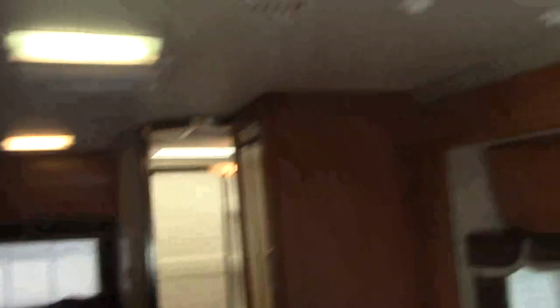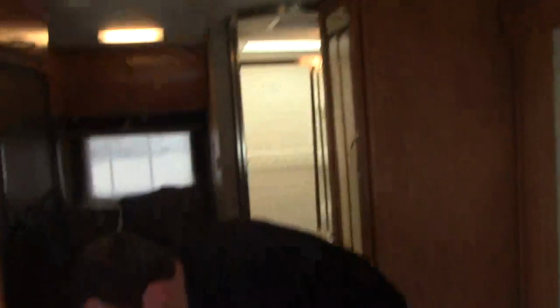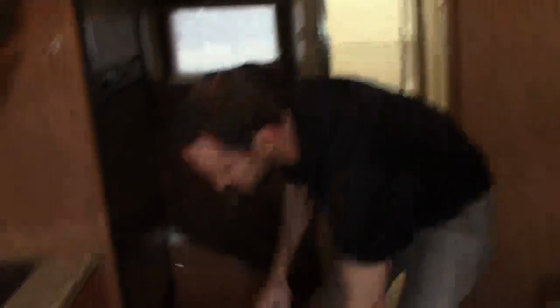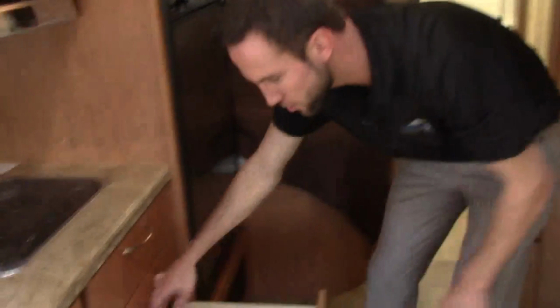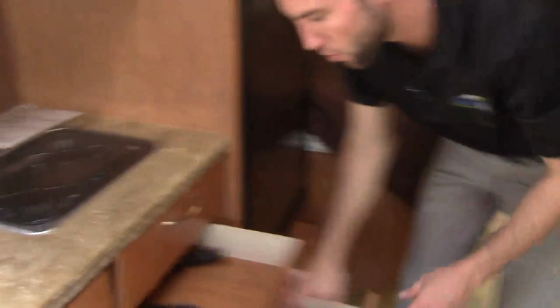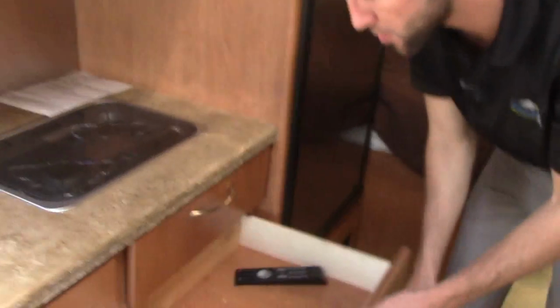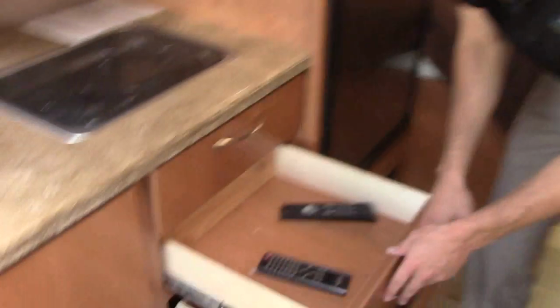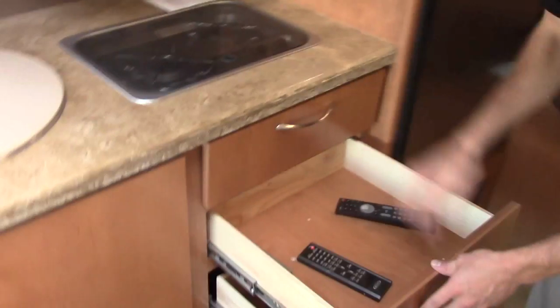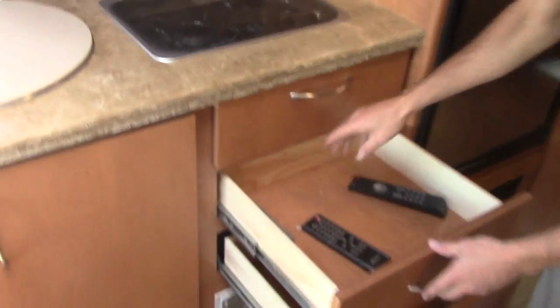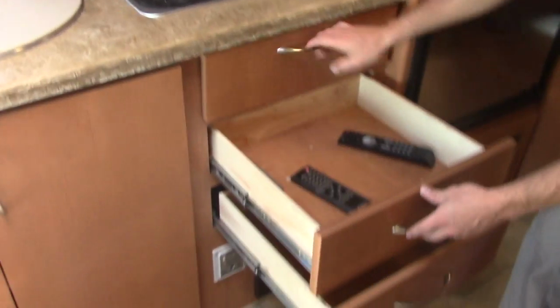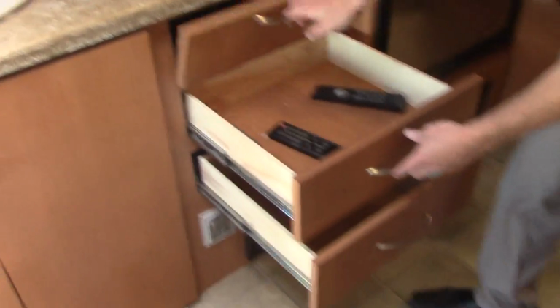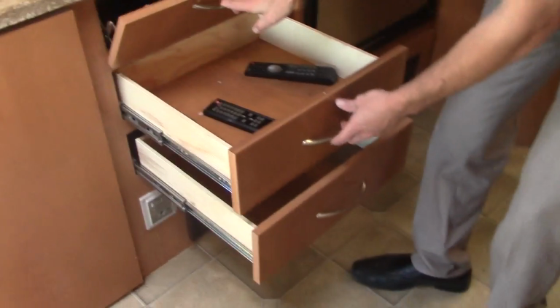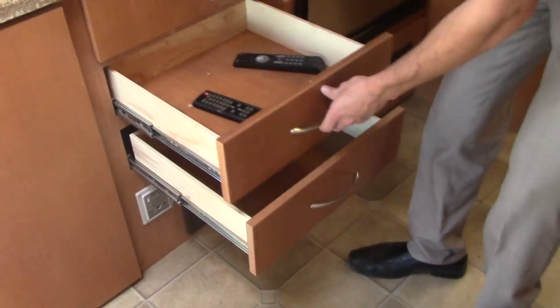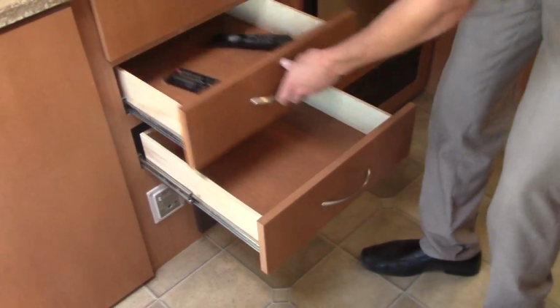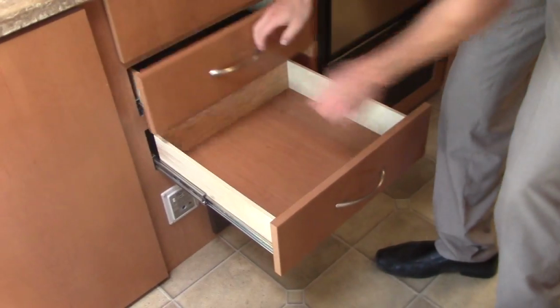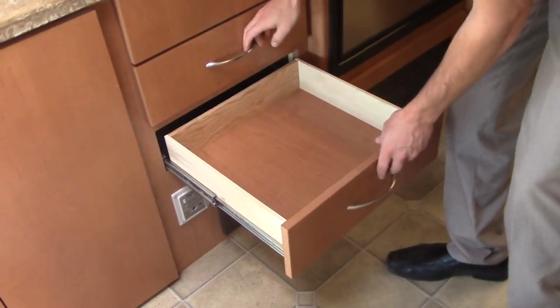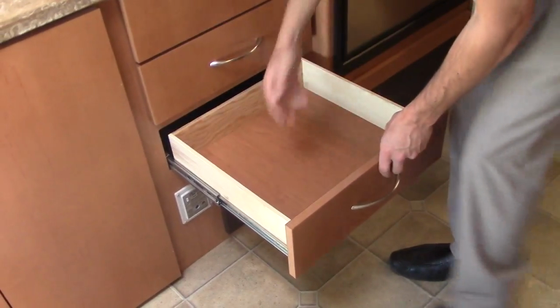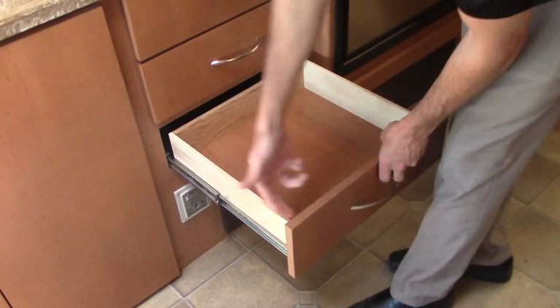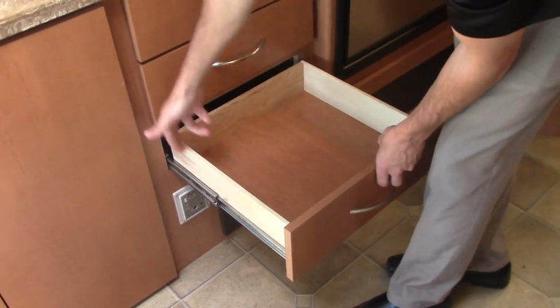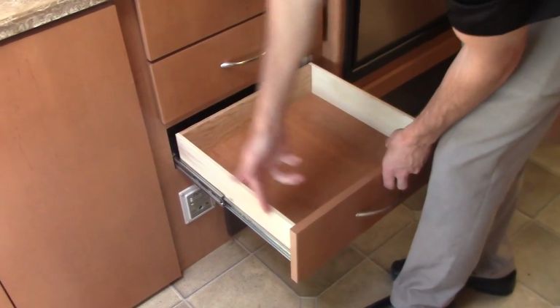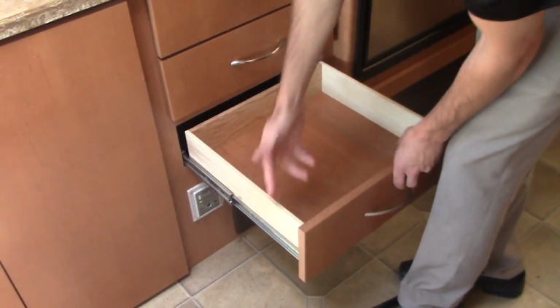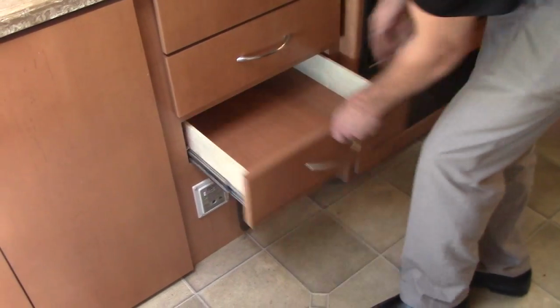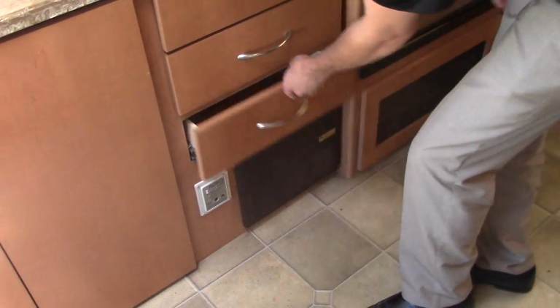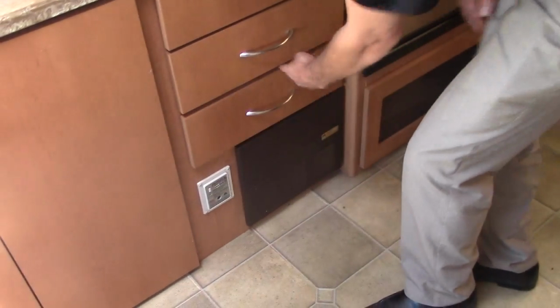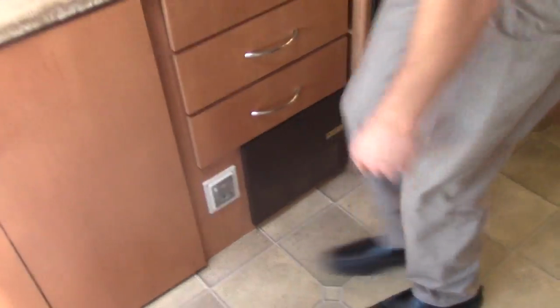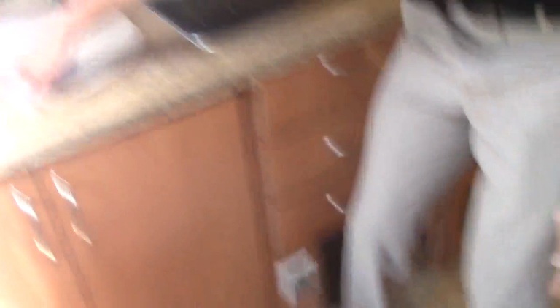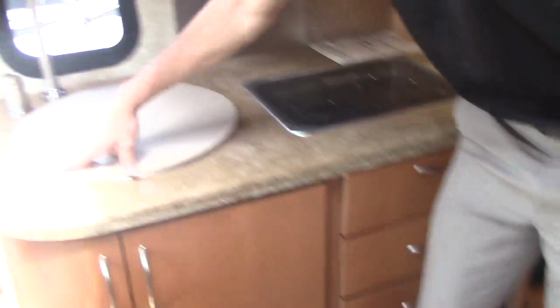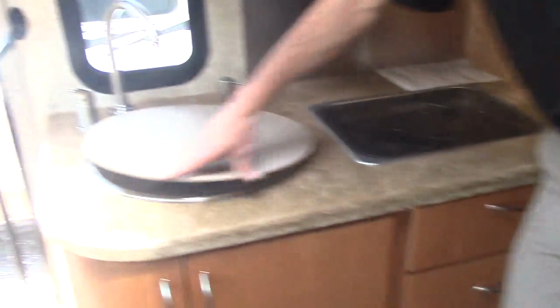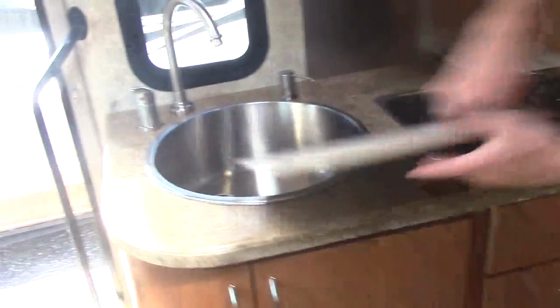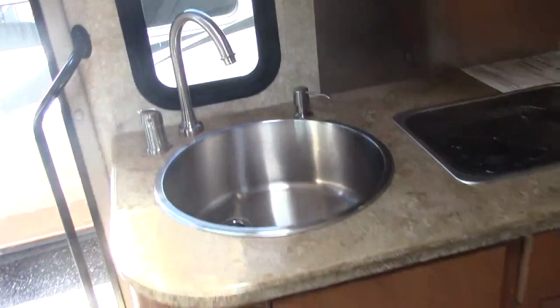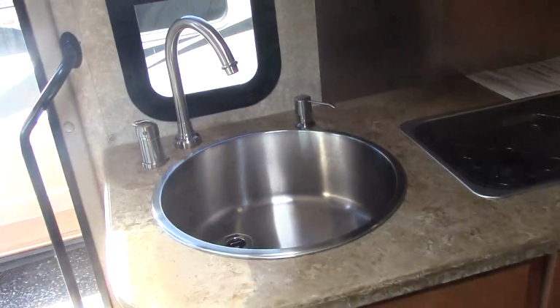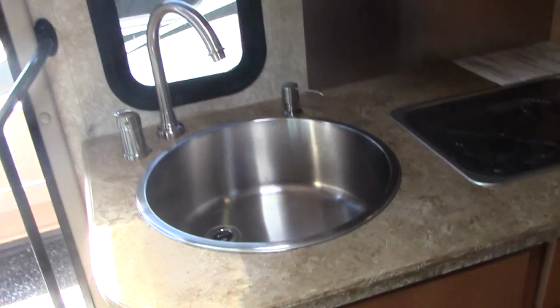You'll notice all your drawers are metal roller glides. They're full extension, real wood, easy to get to, and there's a nice deep sink.